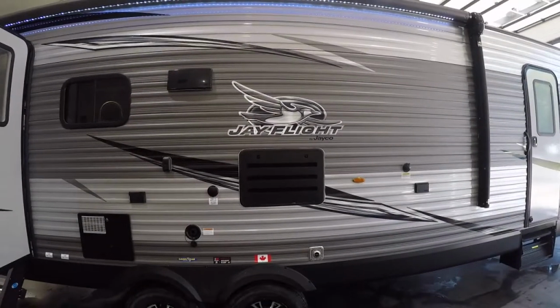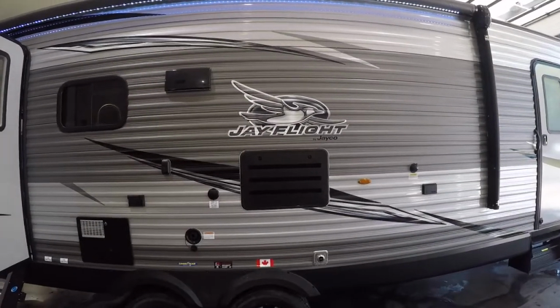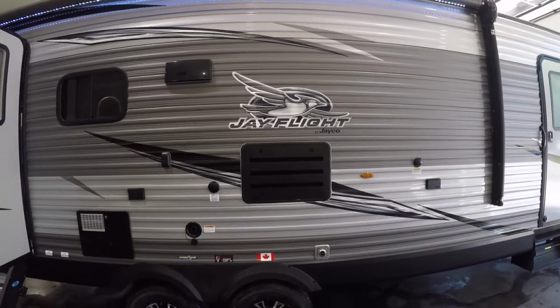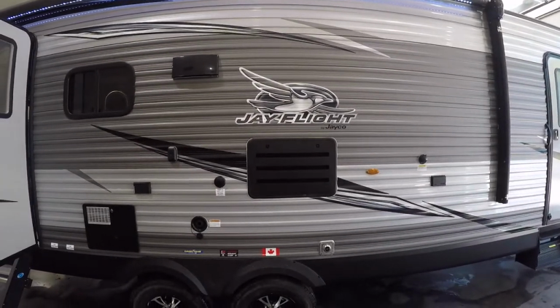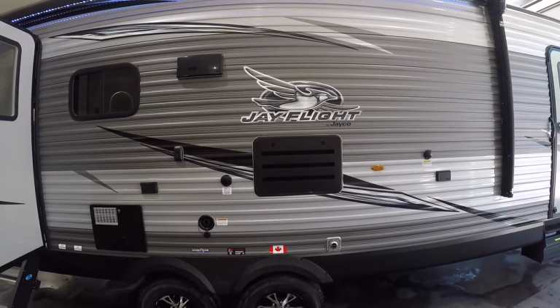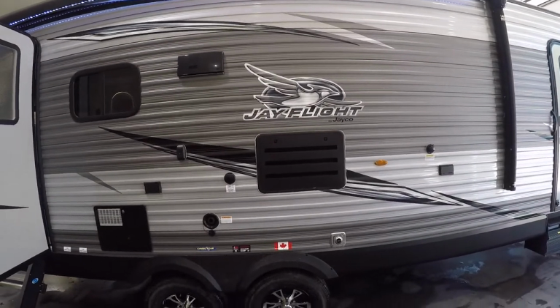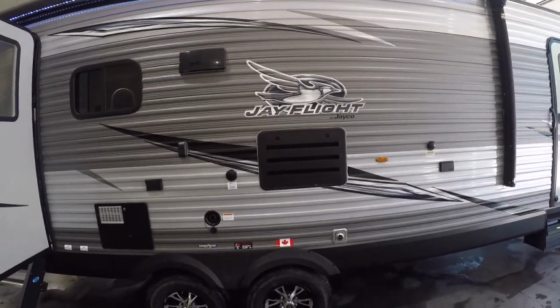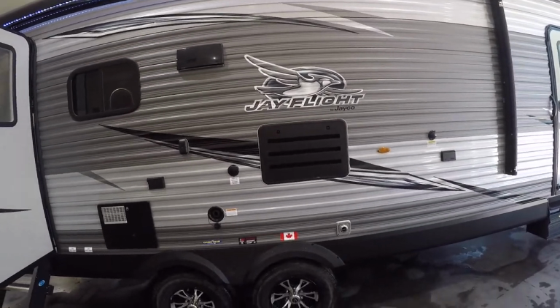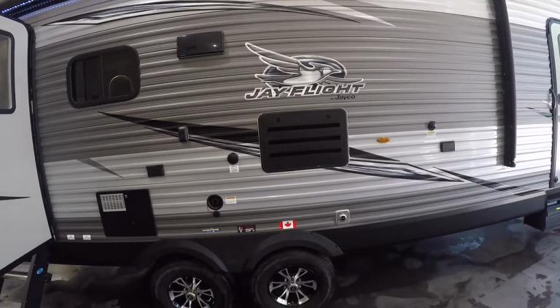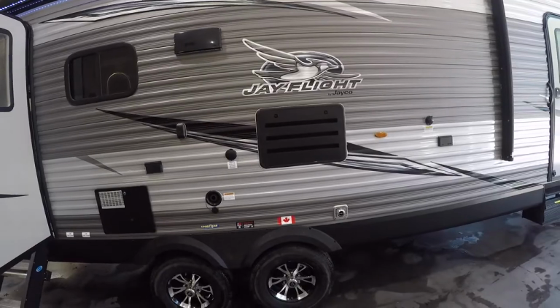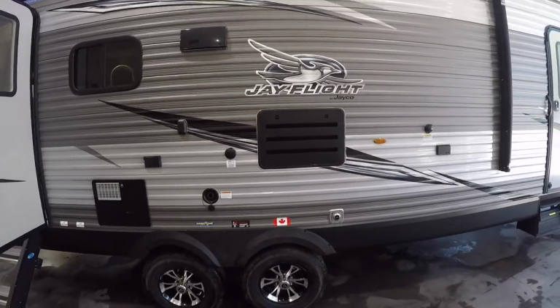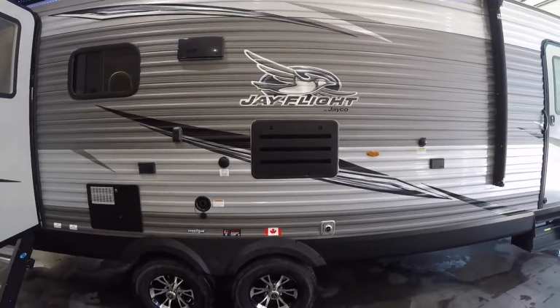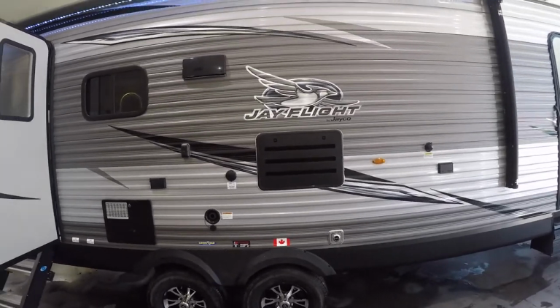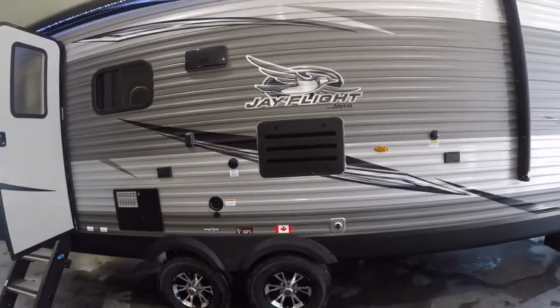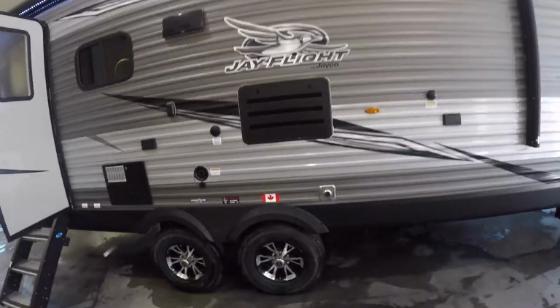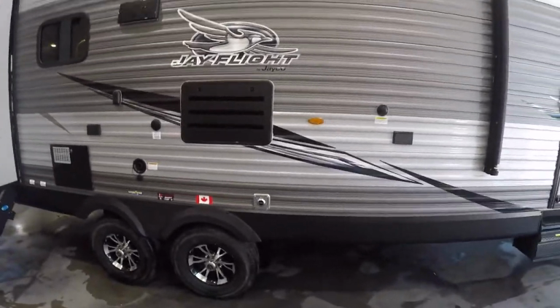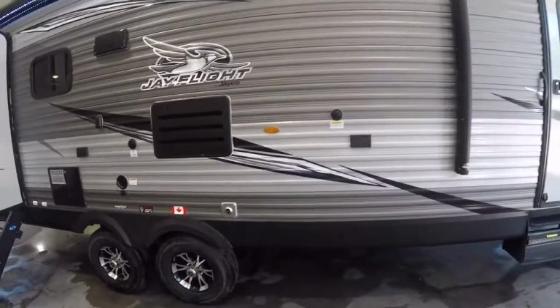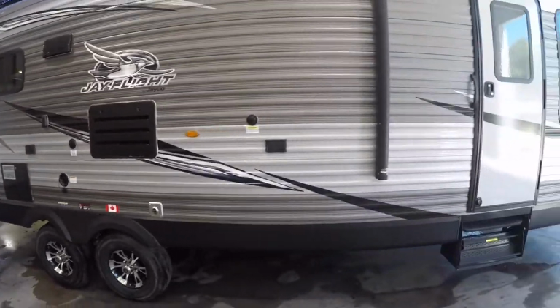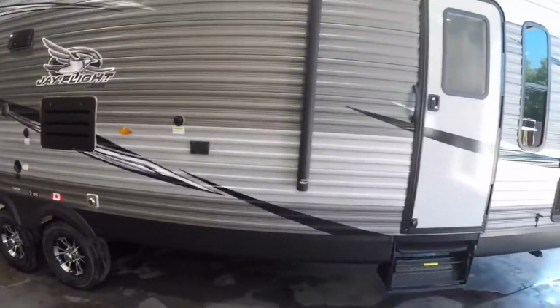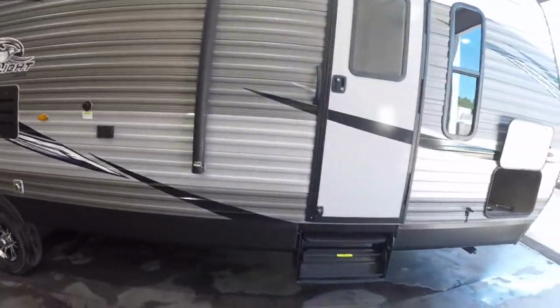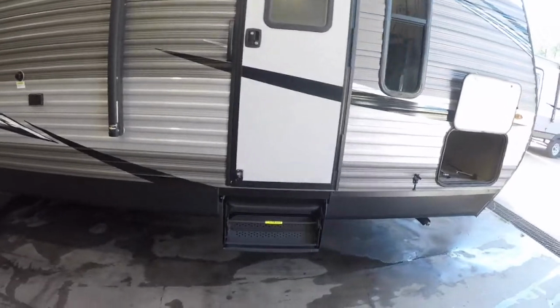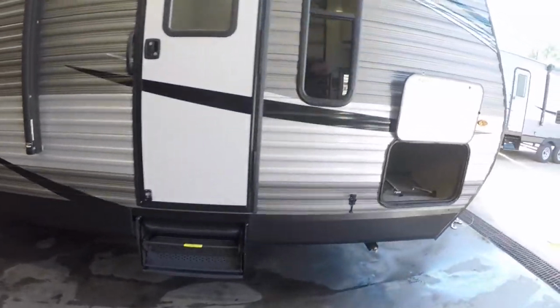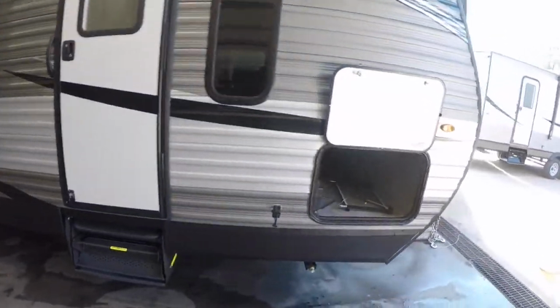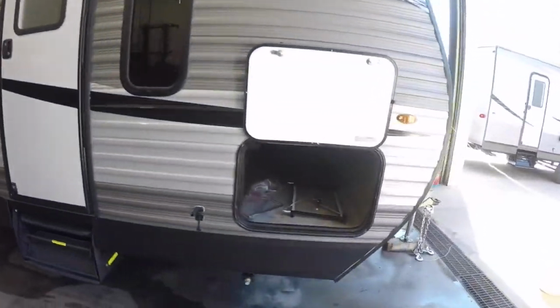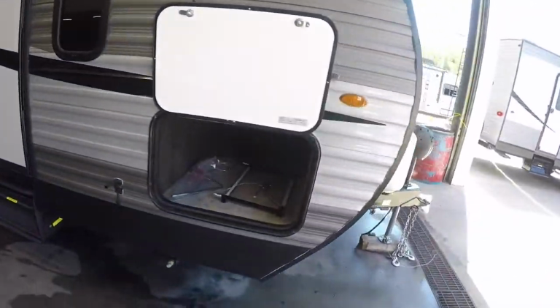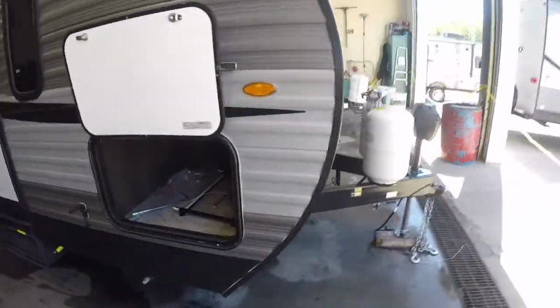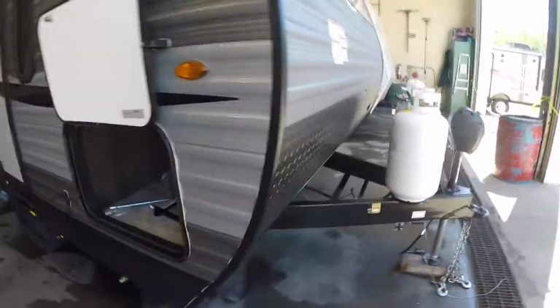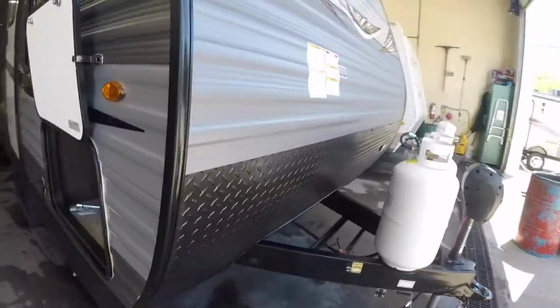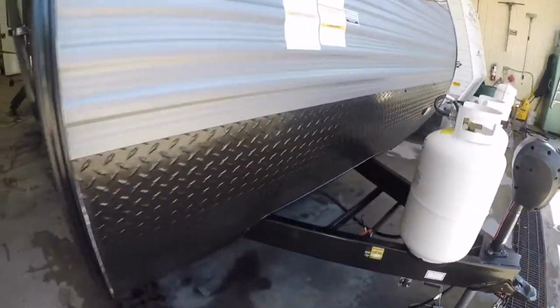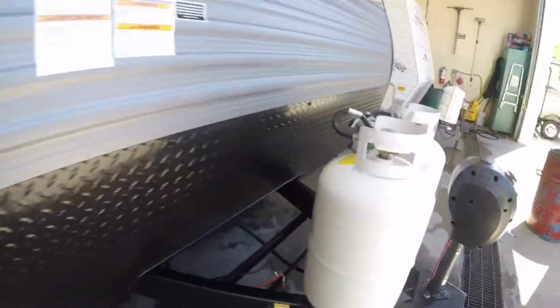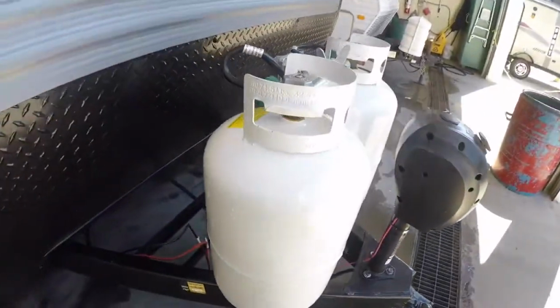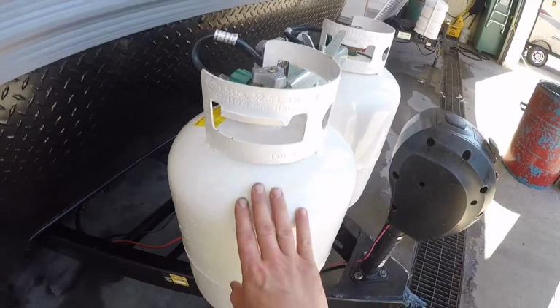Hi, welcome to your J-Flight by Jayco 28 RLS. We're going to start your virtual orientation on the outside of the trailer. We'll do so with the propane system.